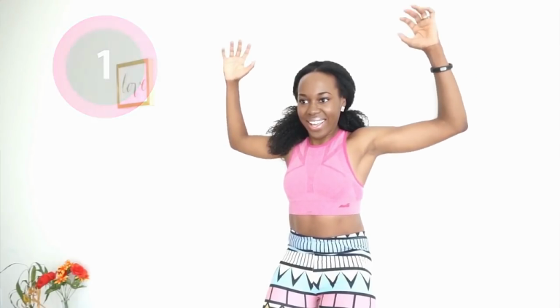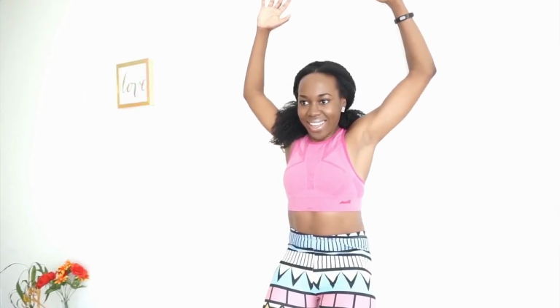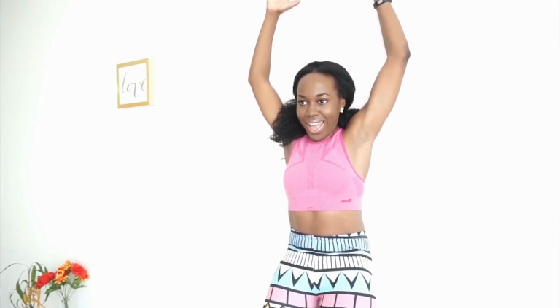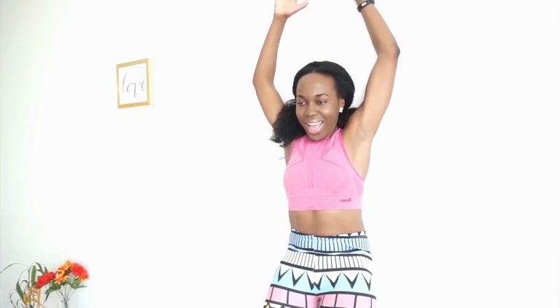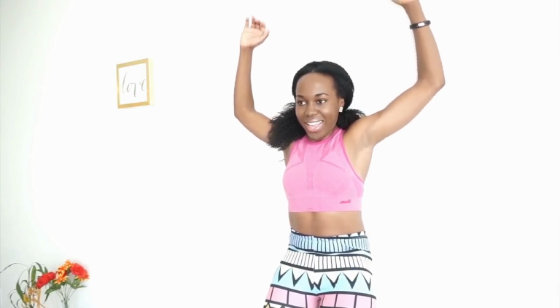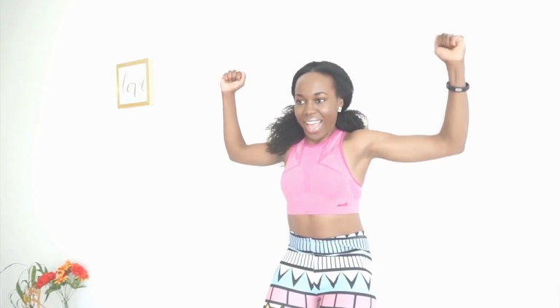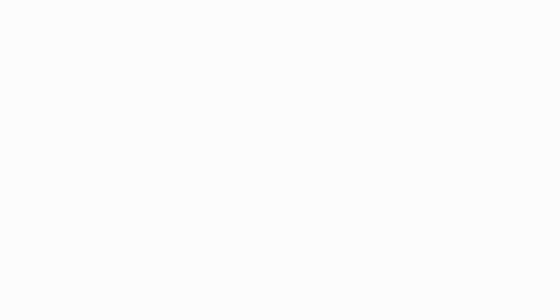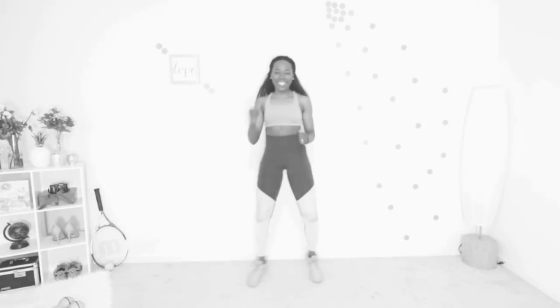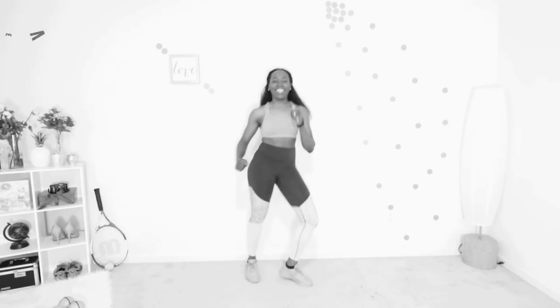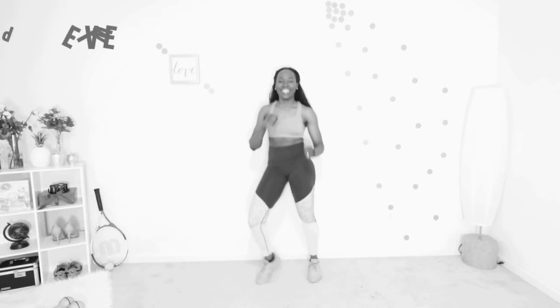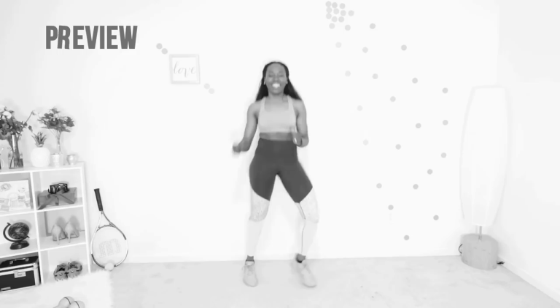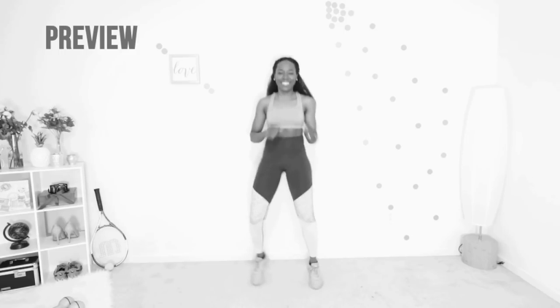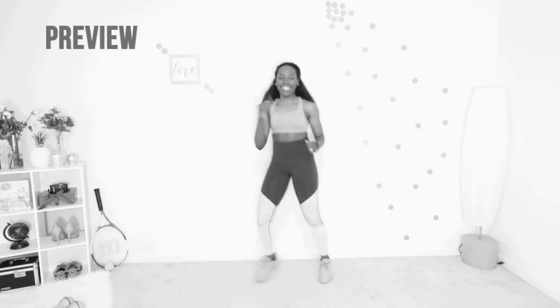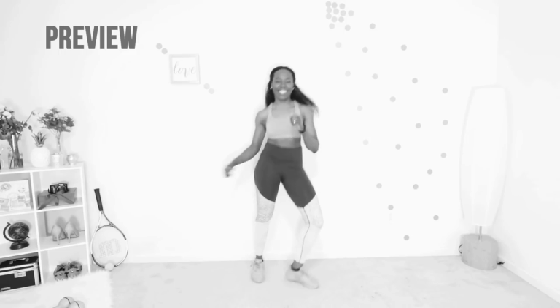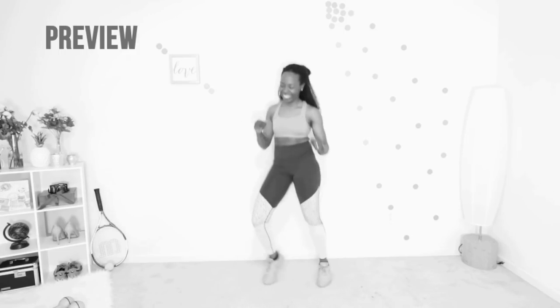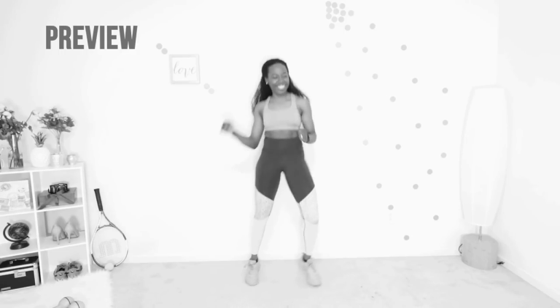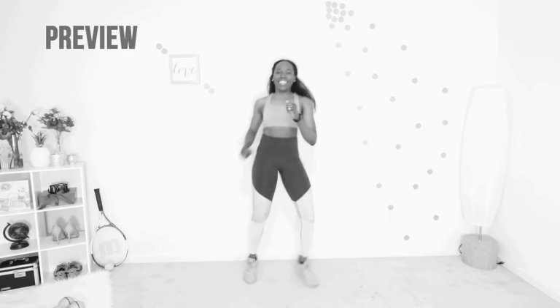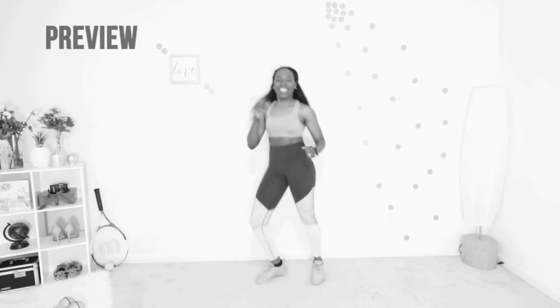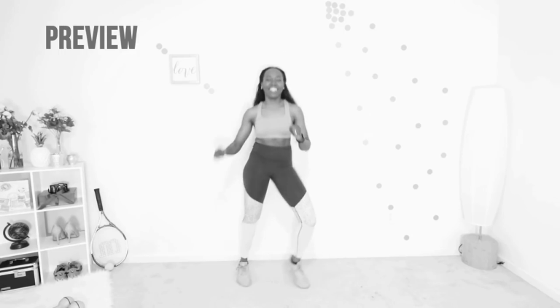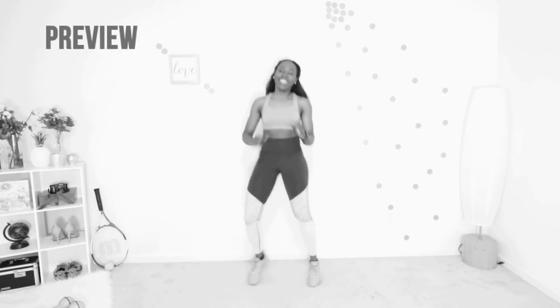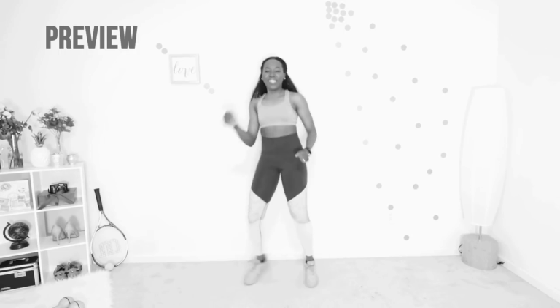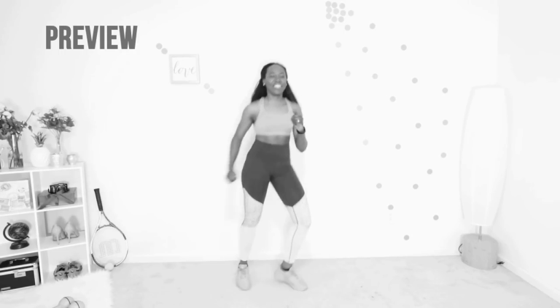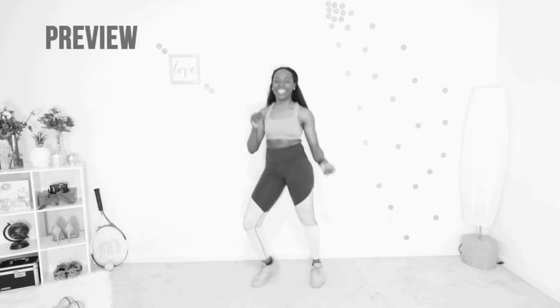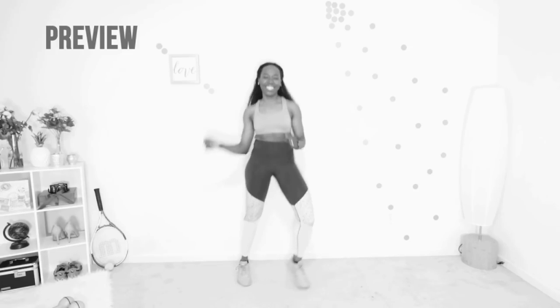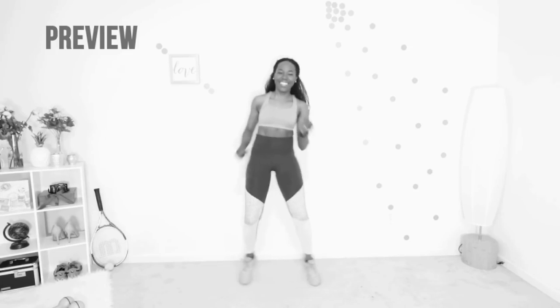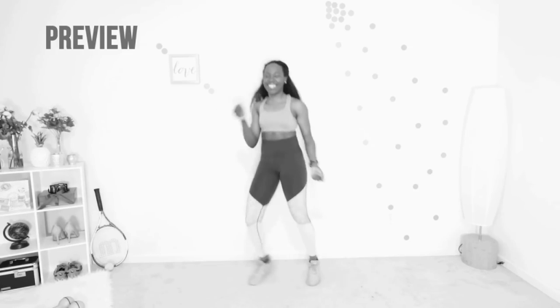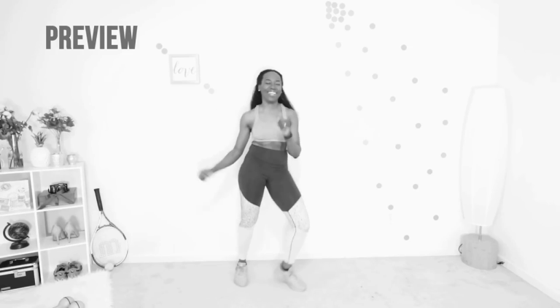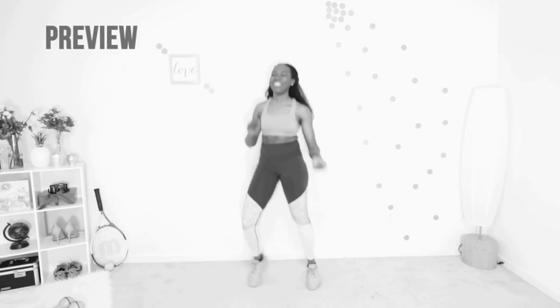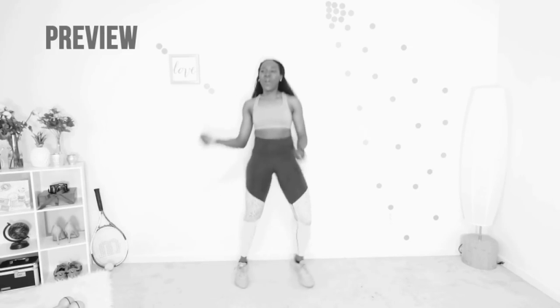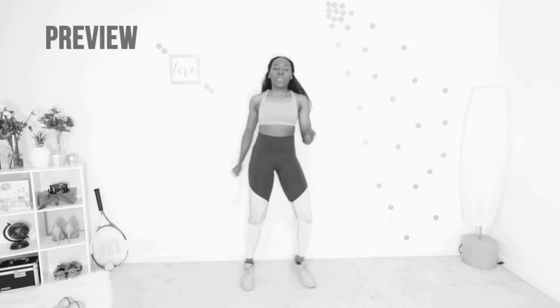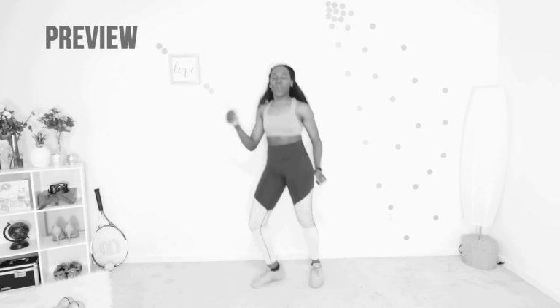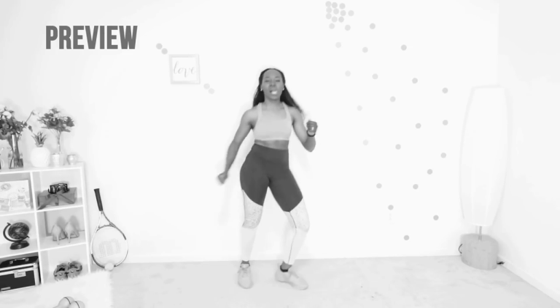We're gonna finish up with some box shuffles. Simply shift your weight from one foot to another. It's your last move in this workout and it's so essential that you give your best. Are you ready?